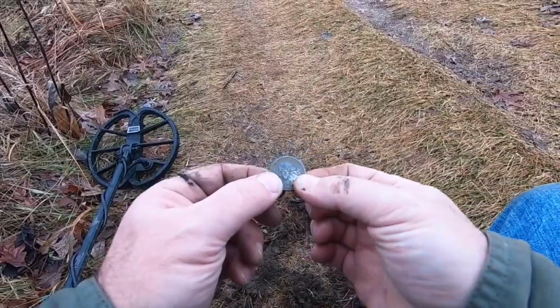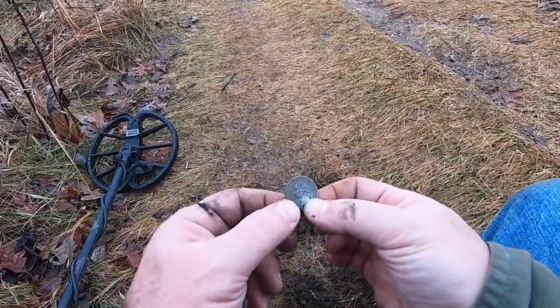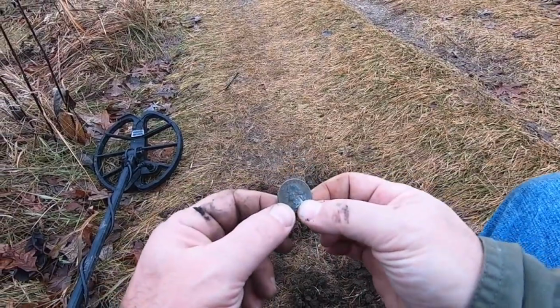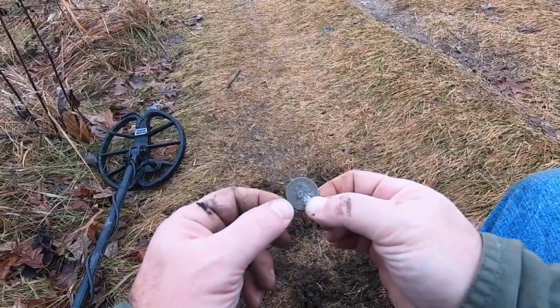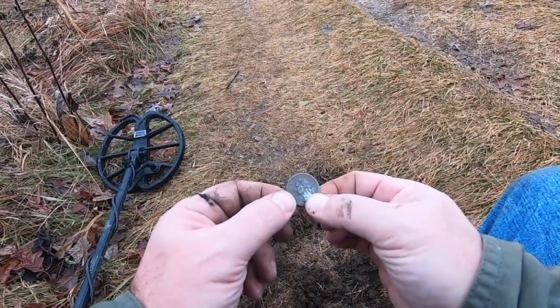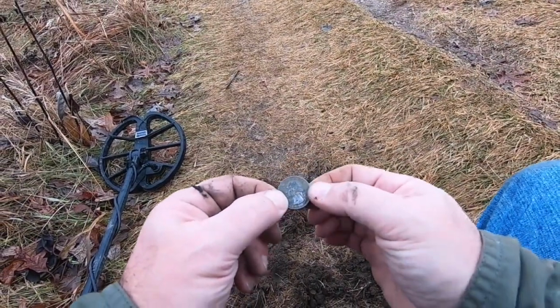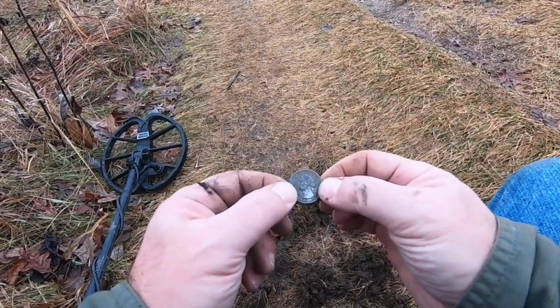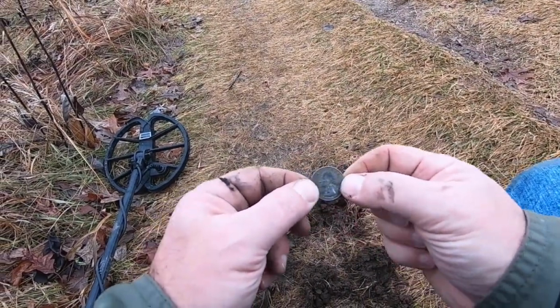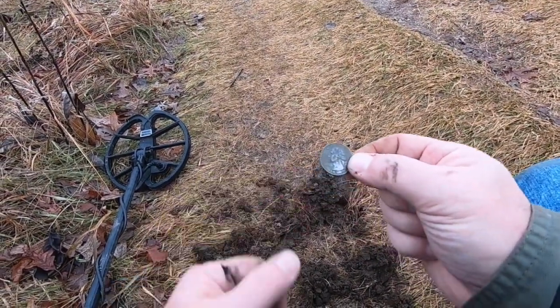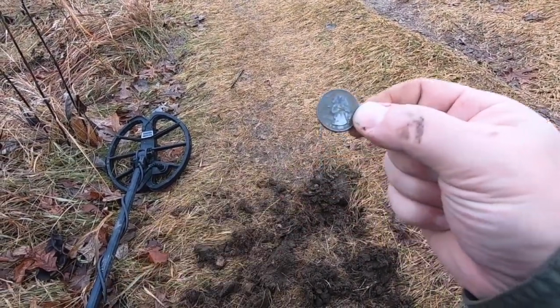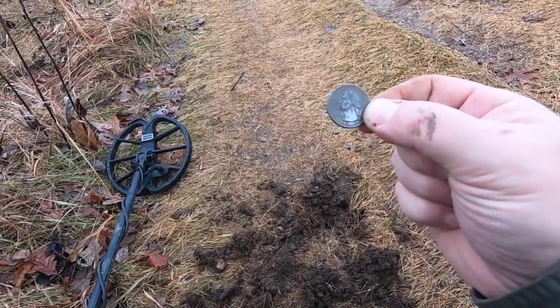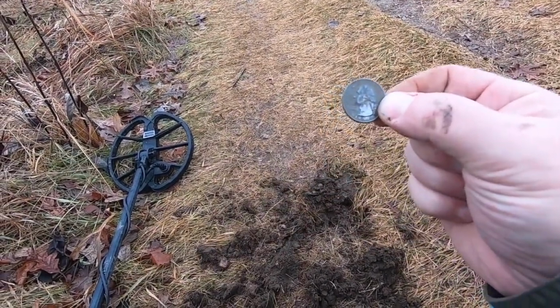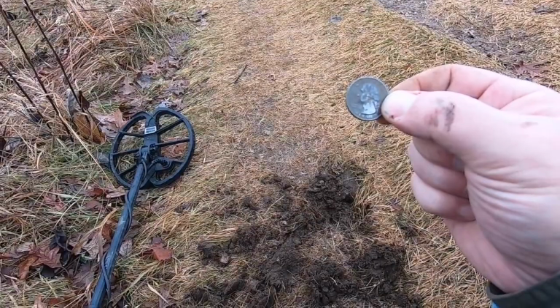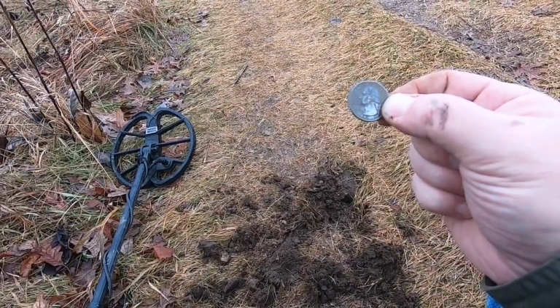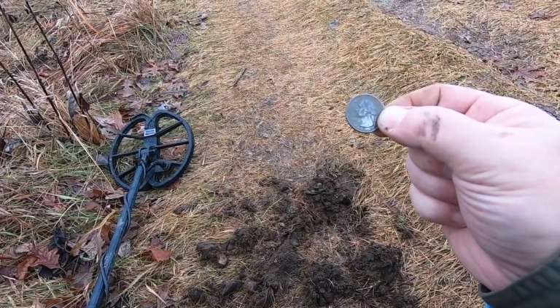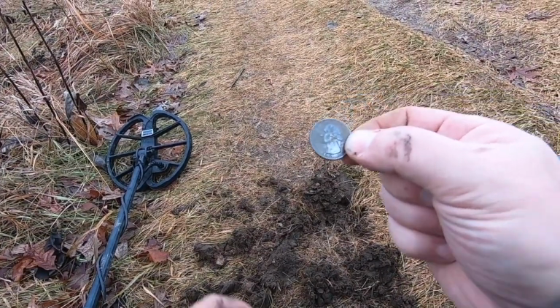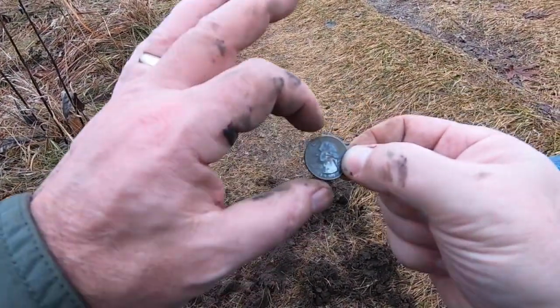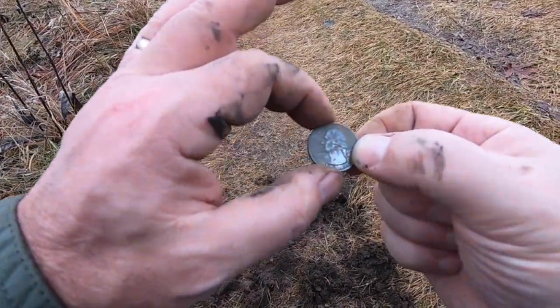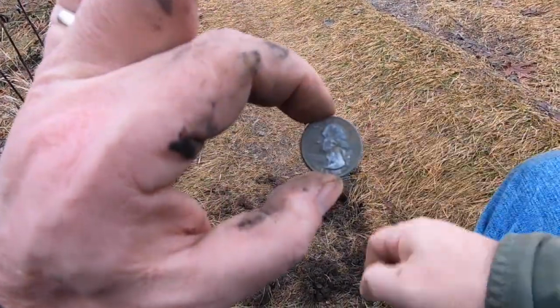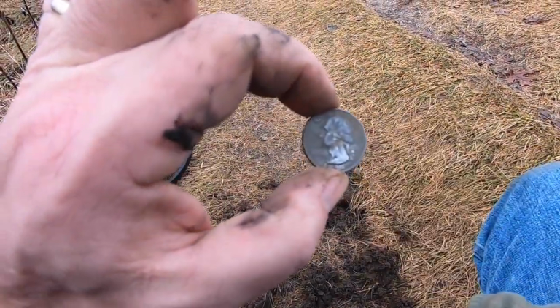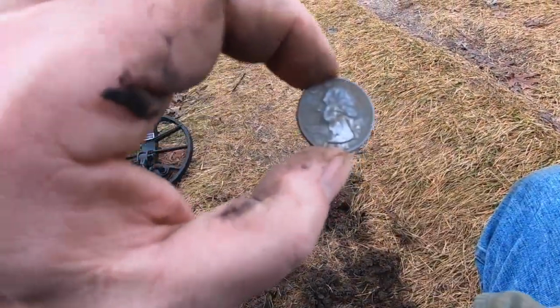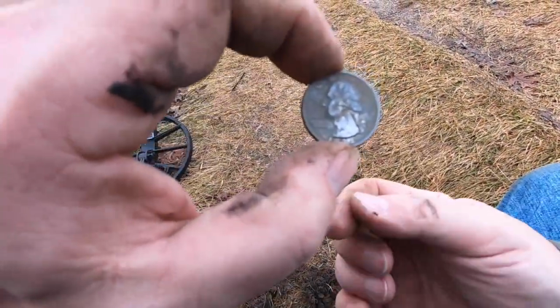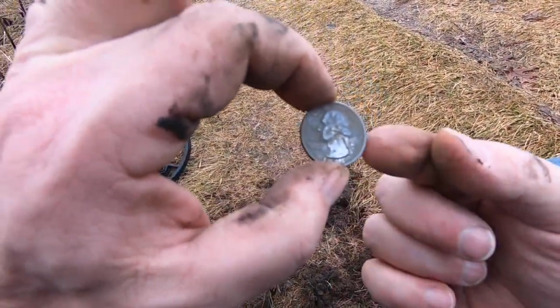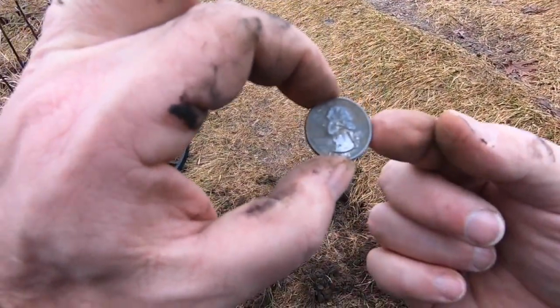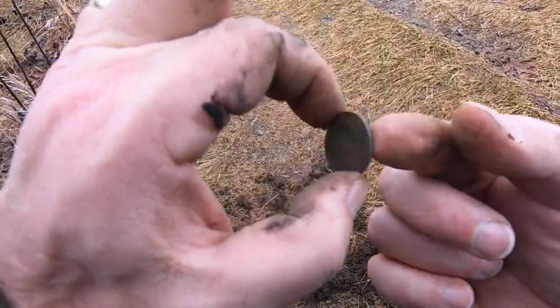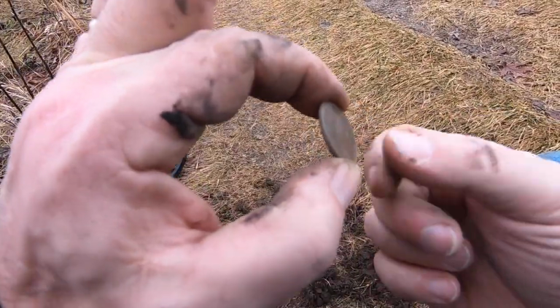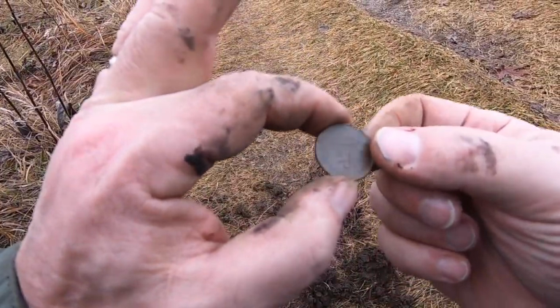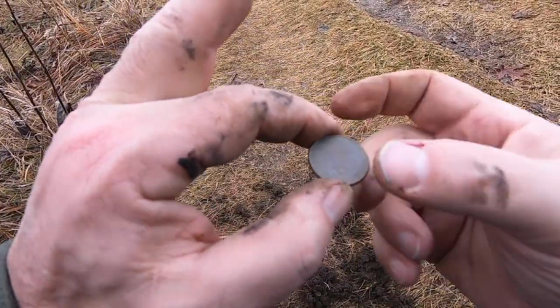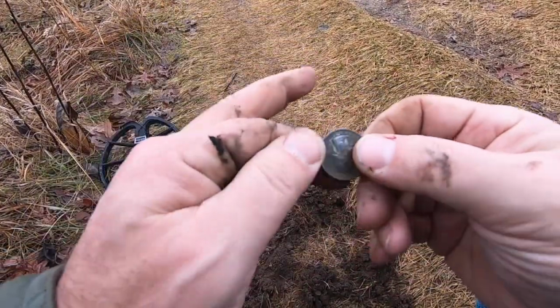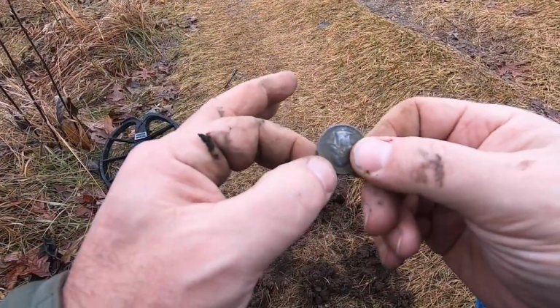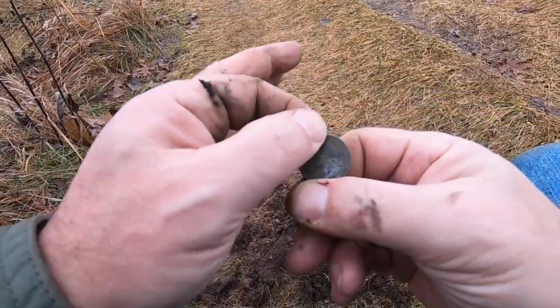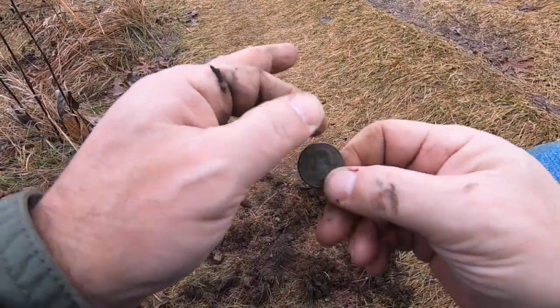I'm out today, just walking along a nearby trail. Hit a 90, 92 signal. Looks to be a modern quarter — 25 cents richer today.